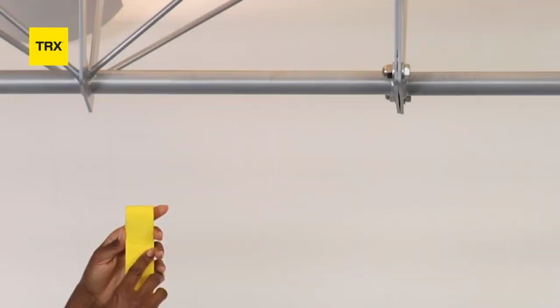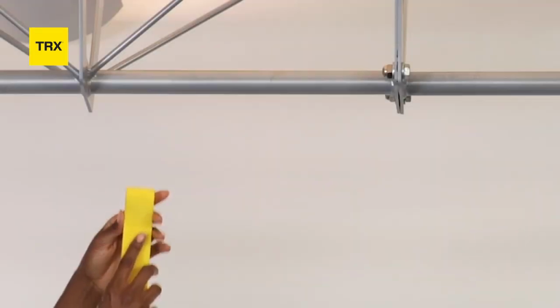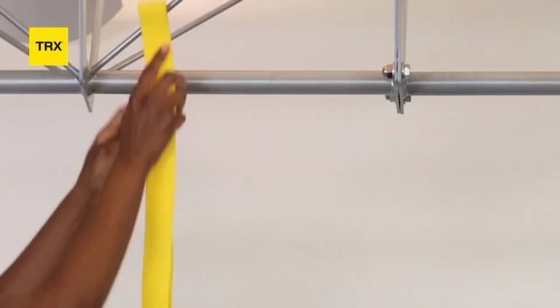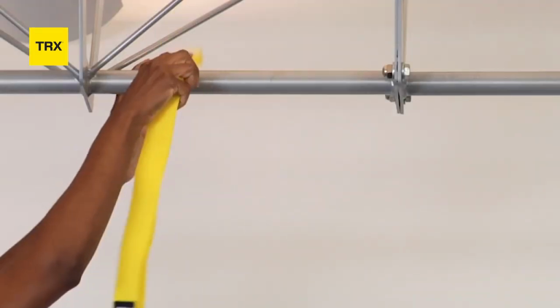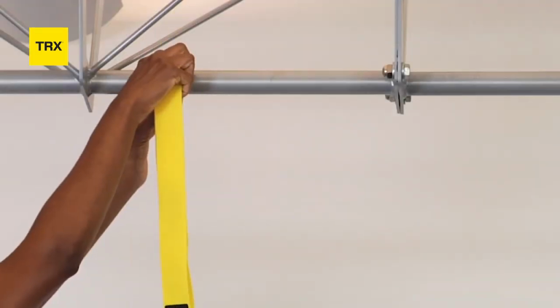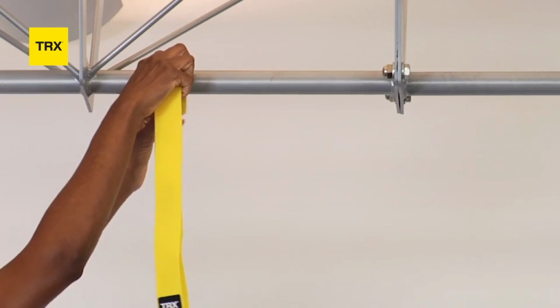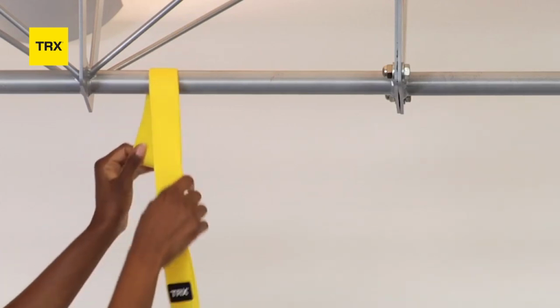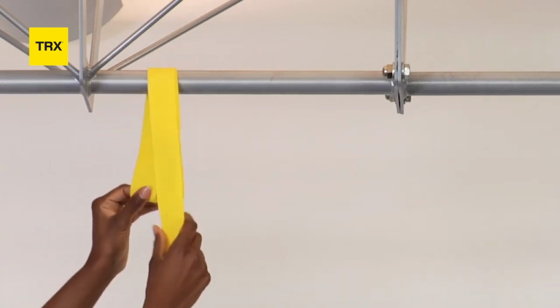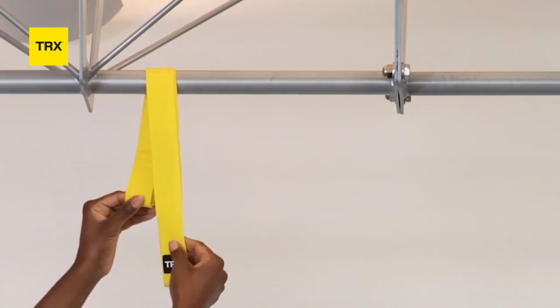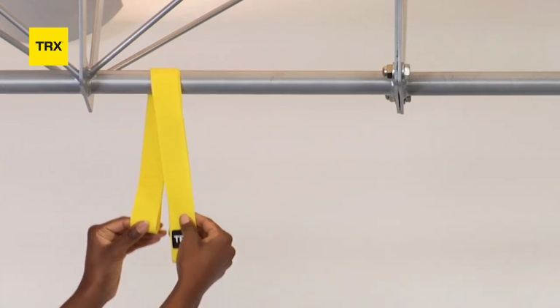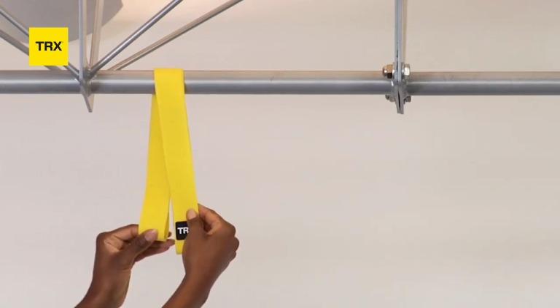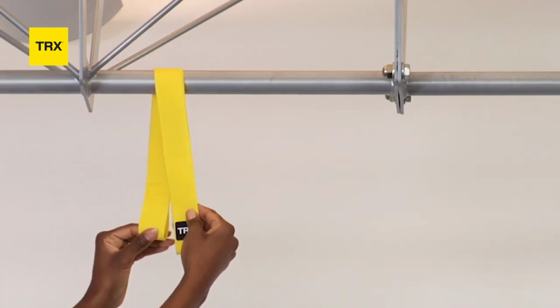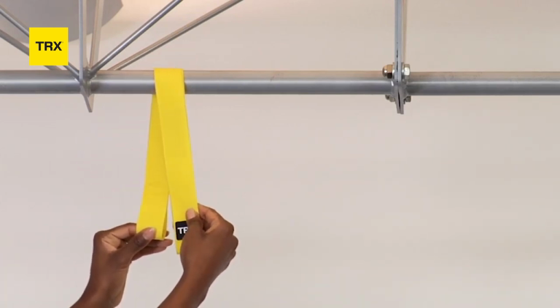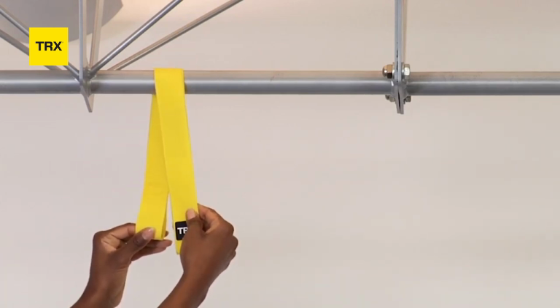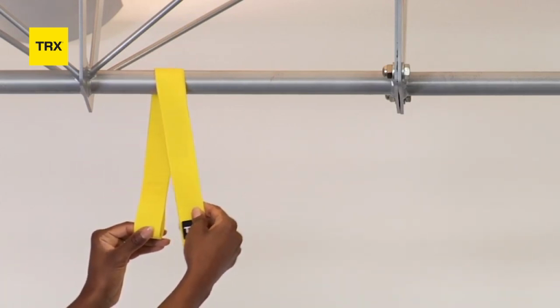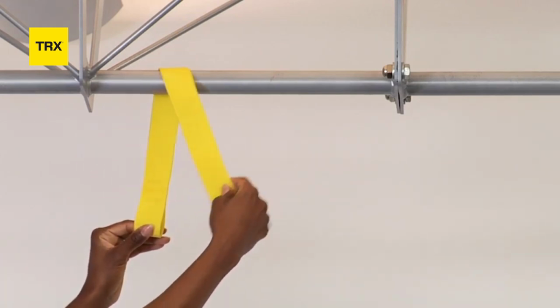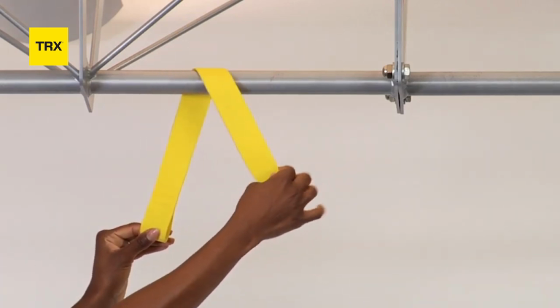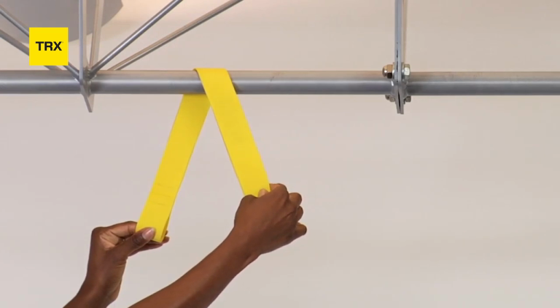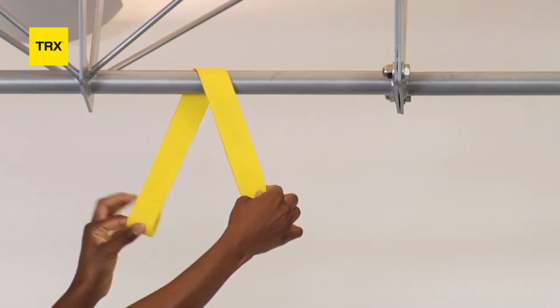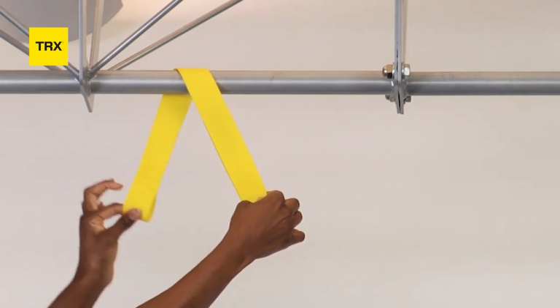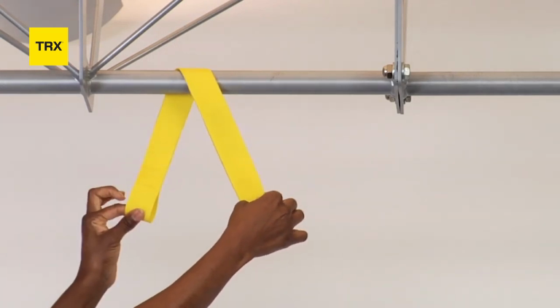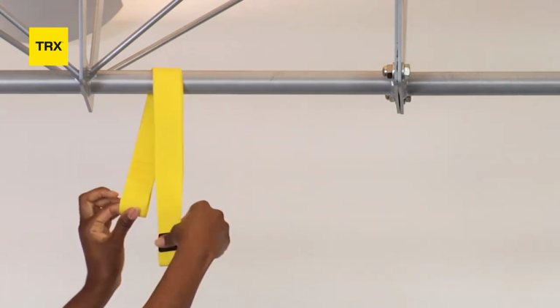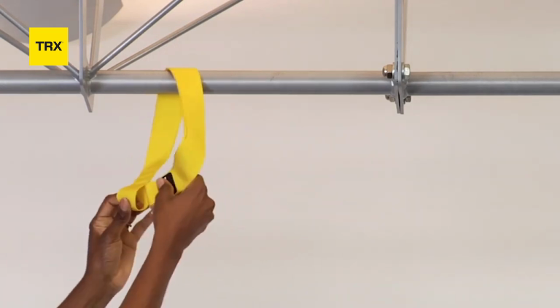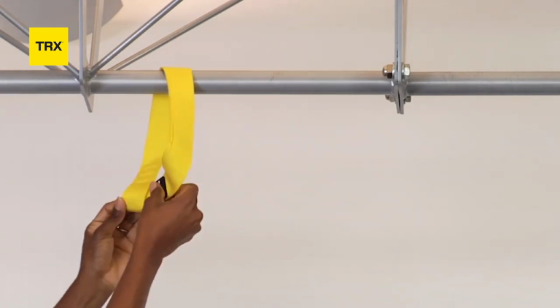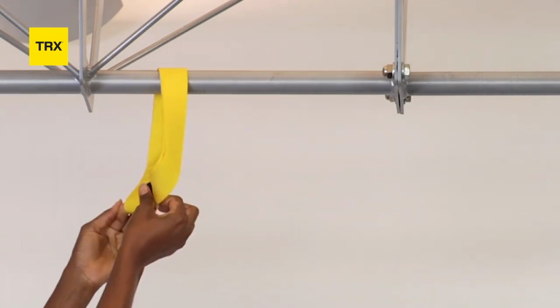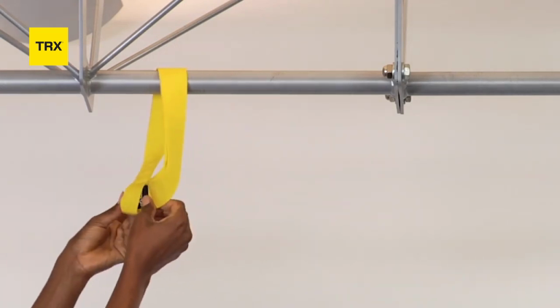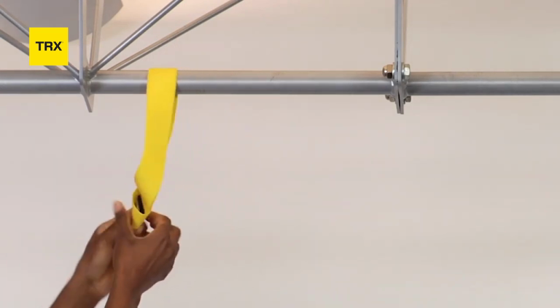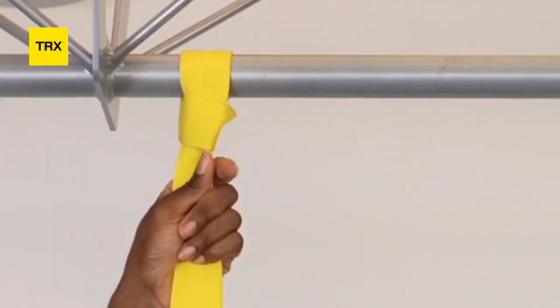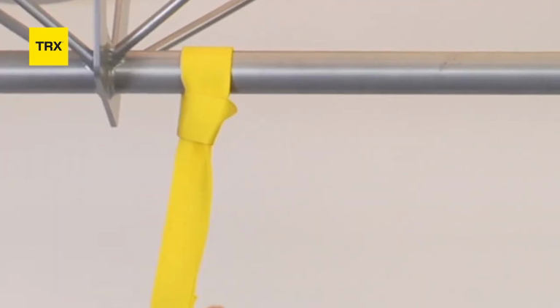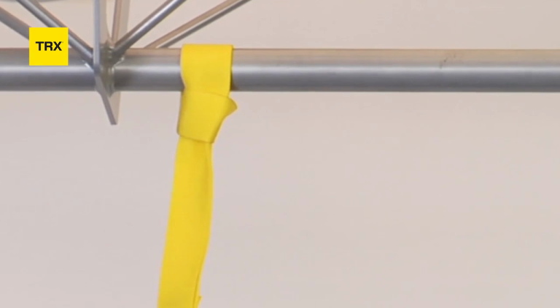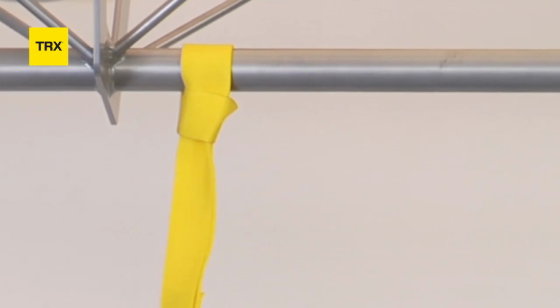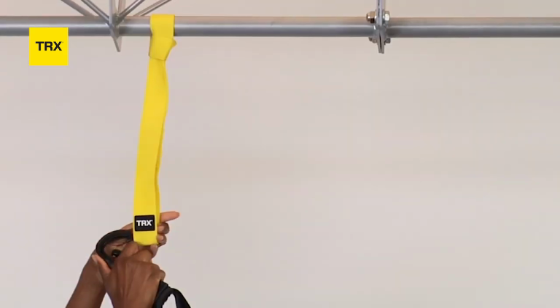Wrap the TRX Extender around a sturdy horizontal overhead anchor point that's about seven feet high. Pass the TRX Extender's long anchoring loop through the short loop. Then pull on the long loop to cinch the TRX Extender against the anchor point.